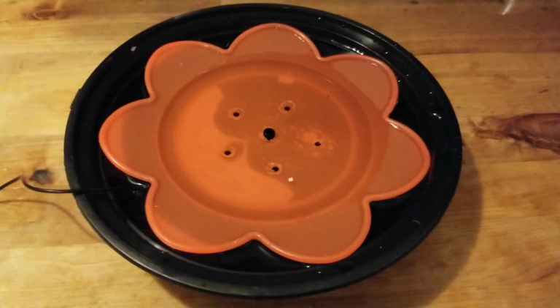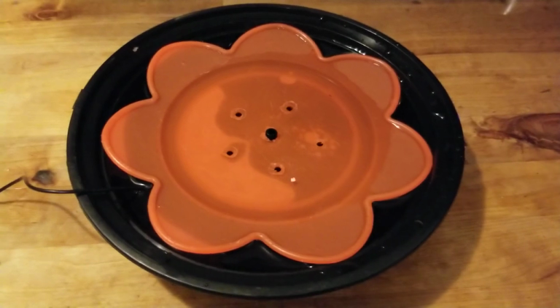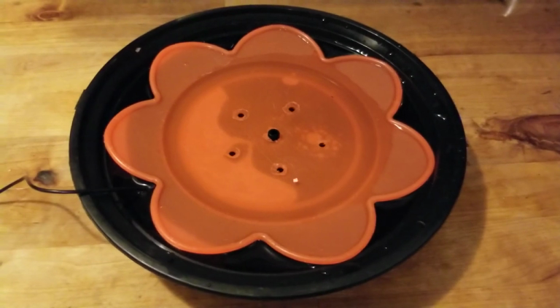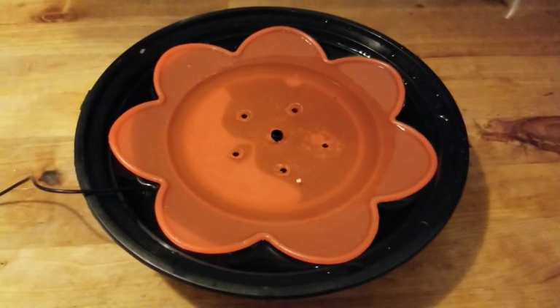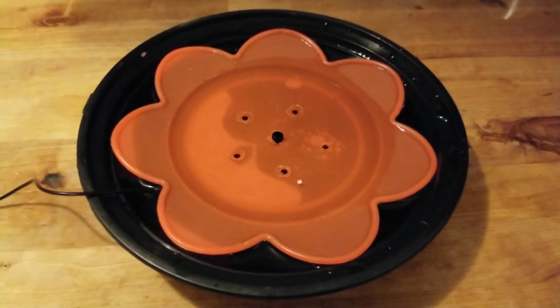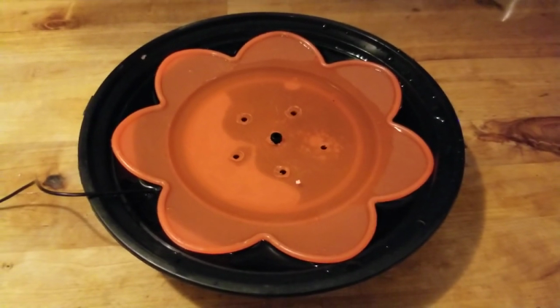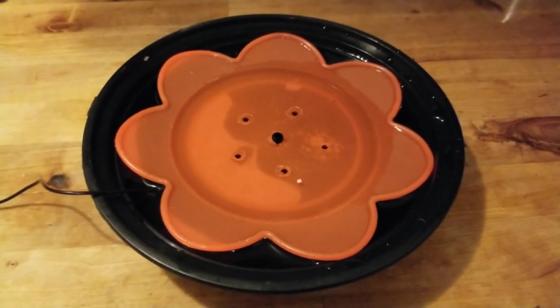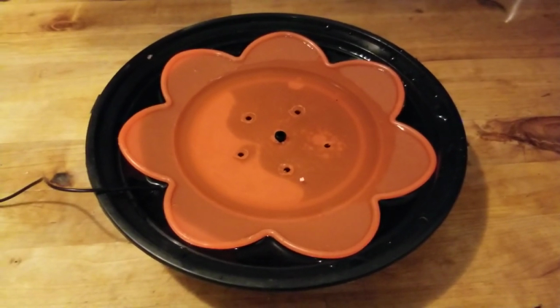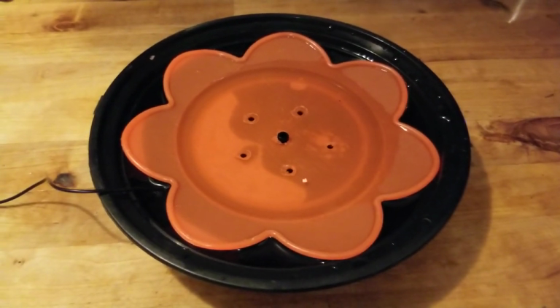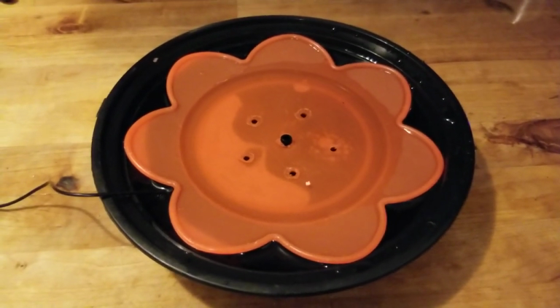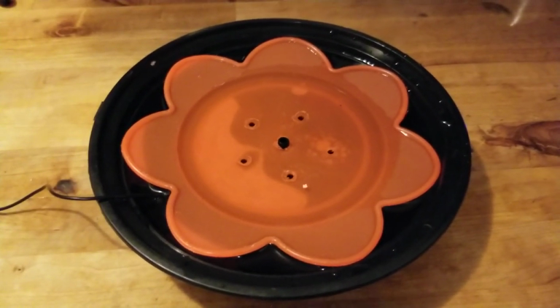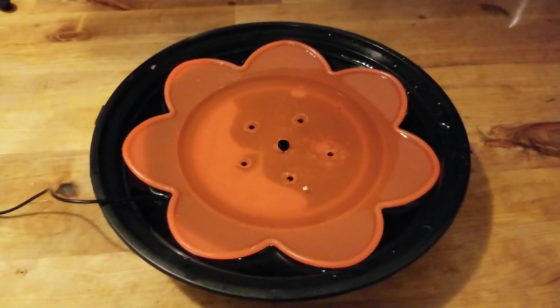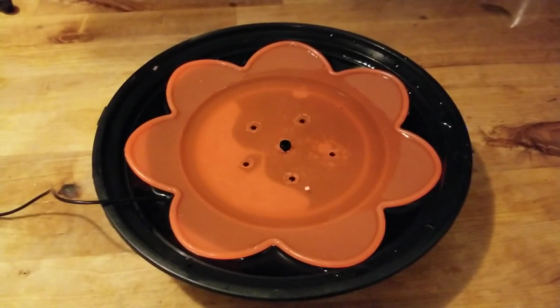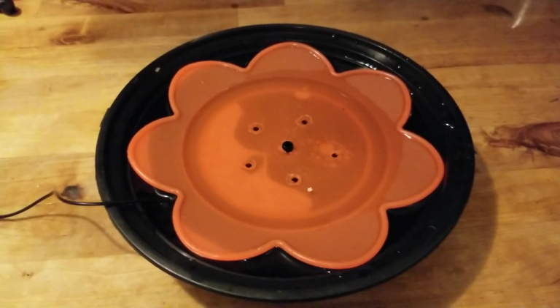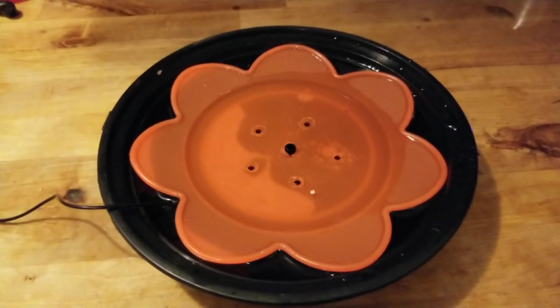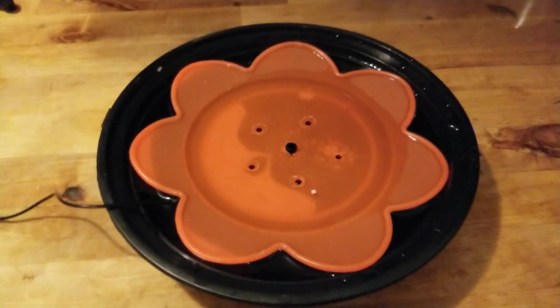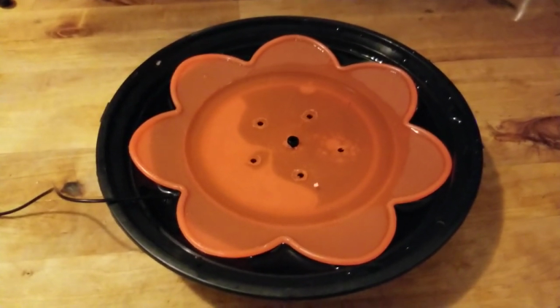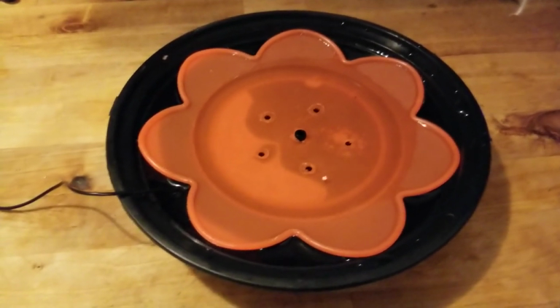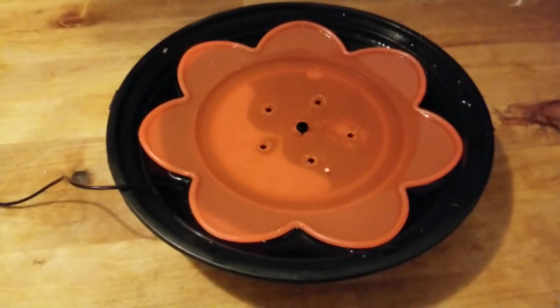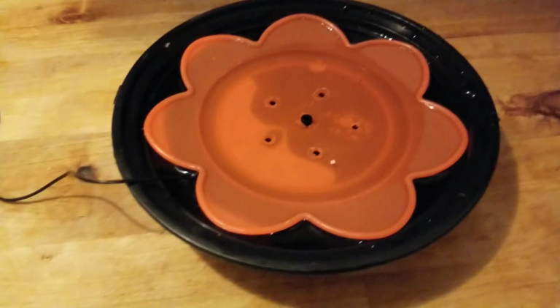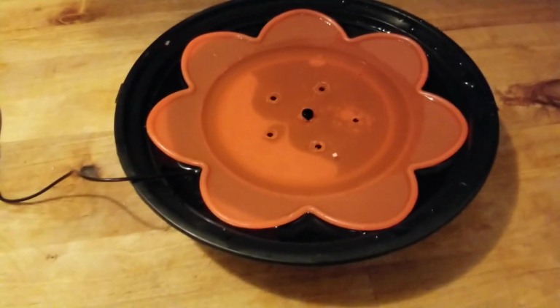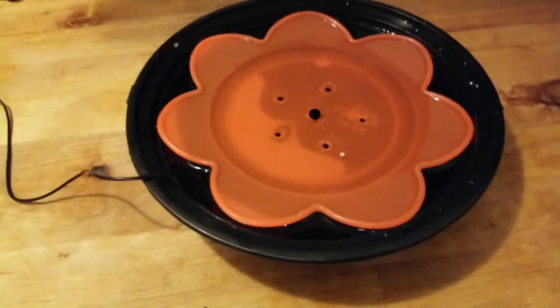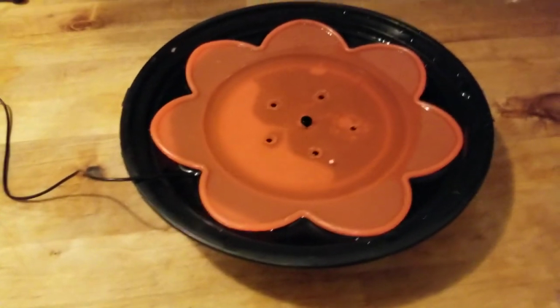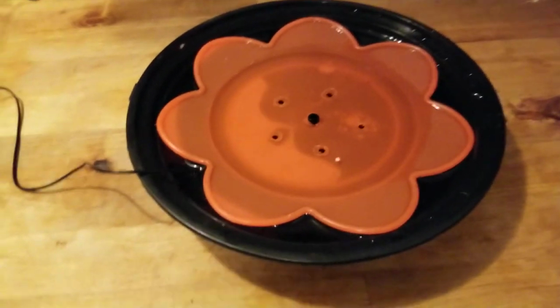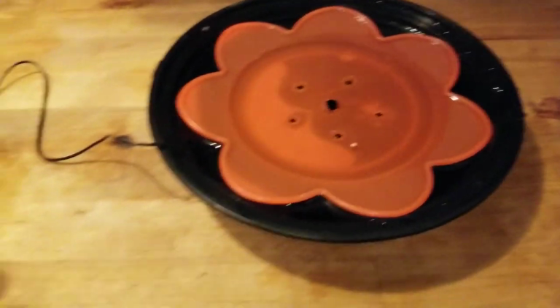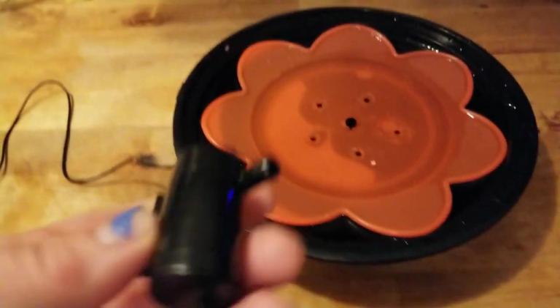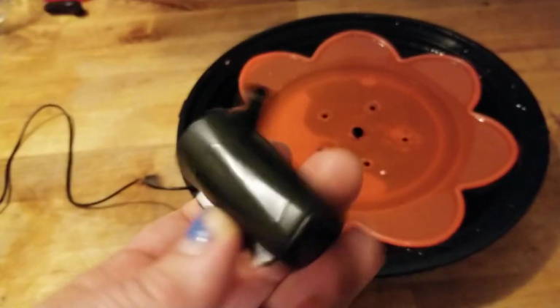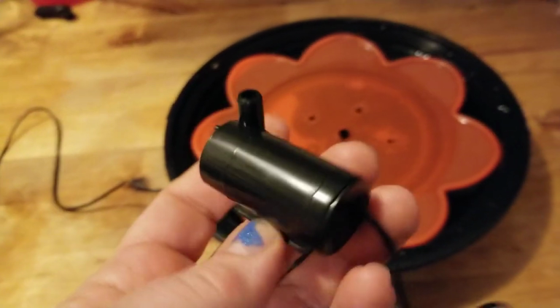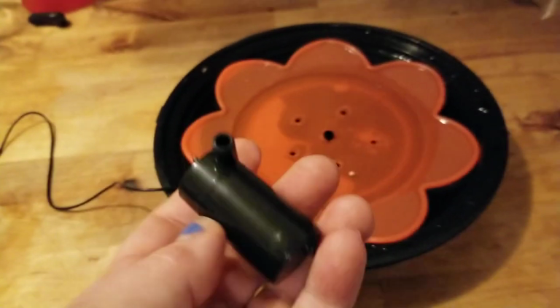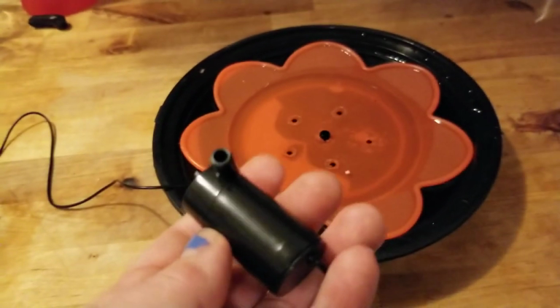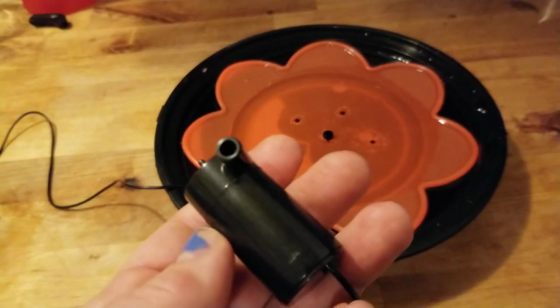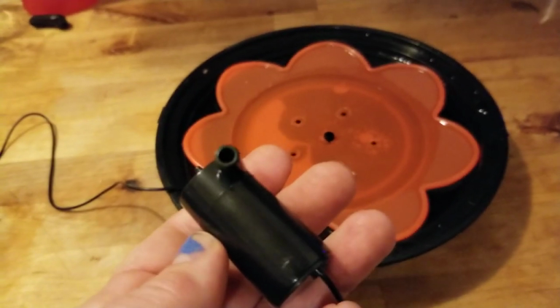Hi guys, I wanted to show you this cool little hummingbird fountain that I made mostly with things I already had and then these little pumps that I ordered on Amazon.